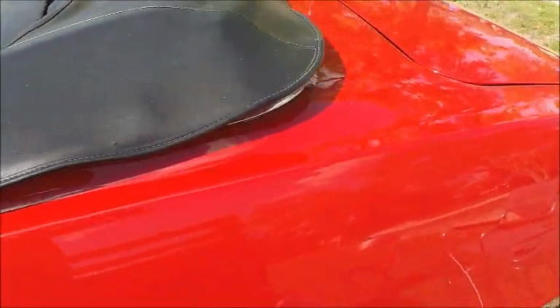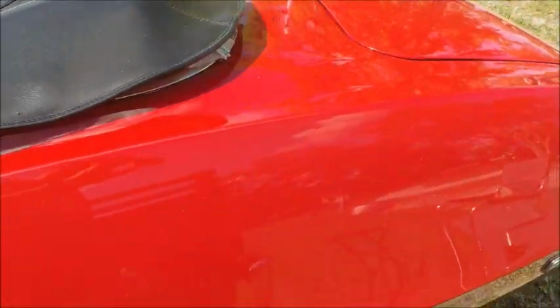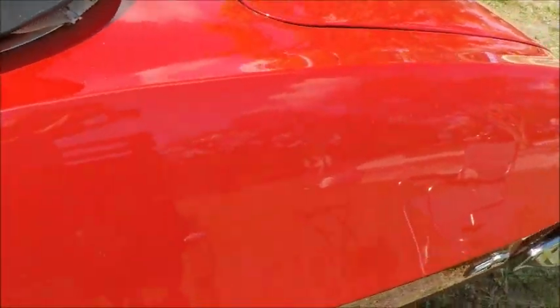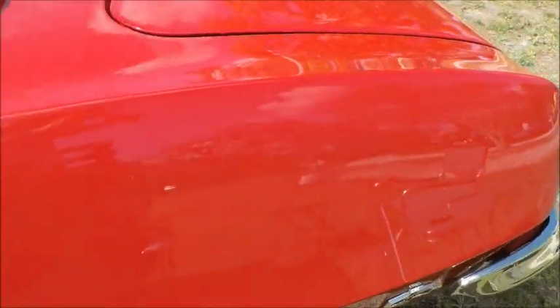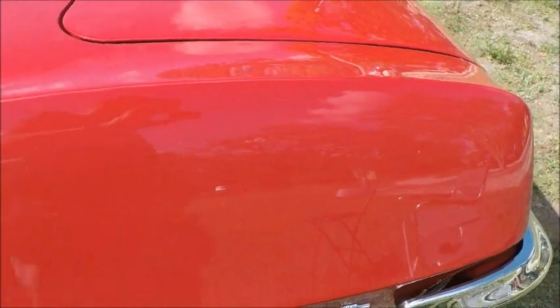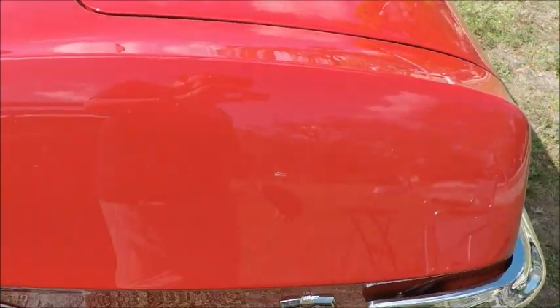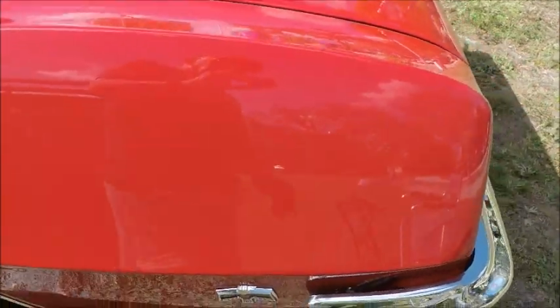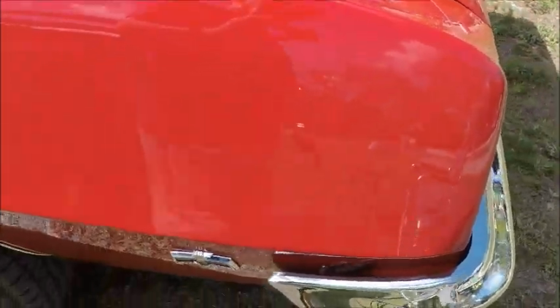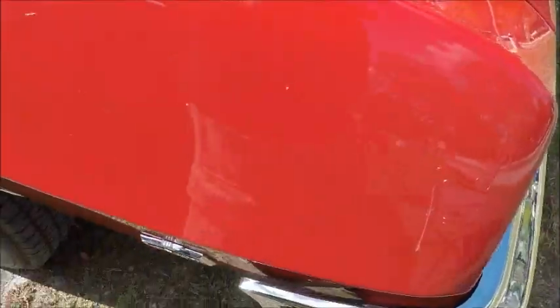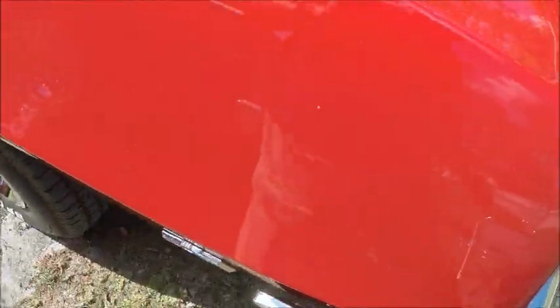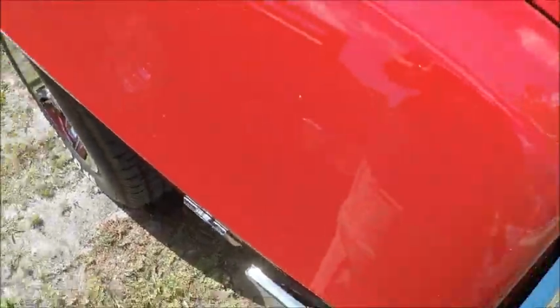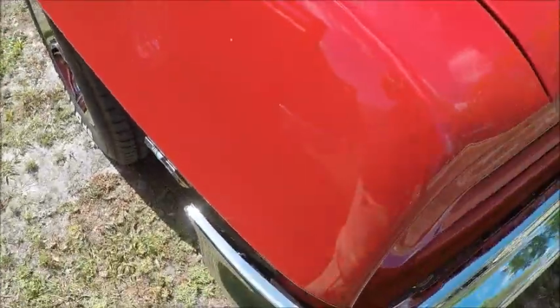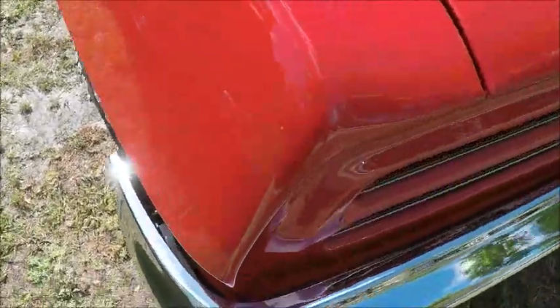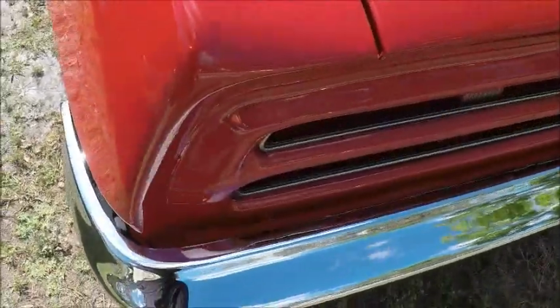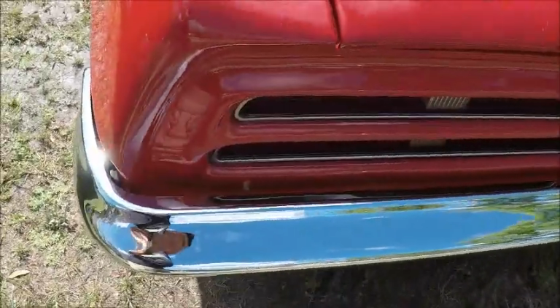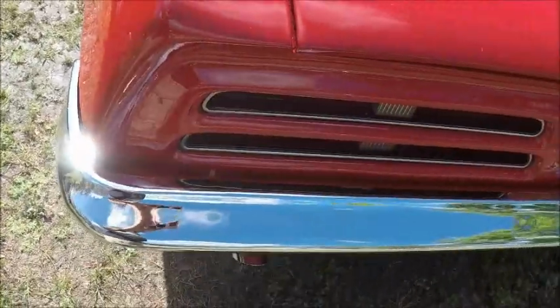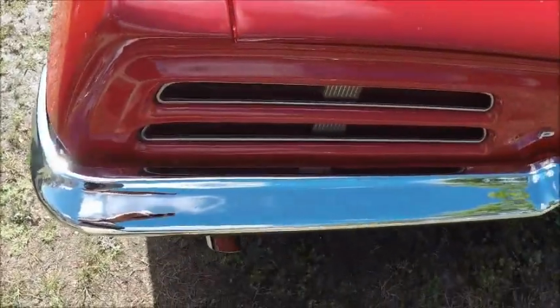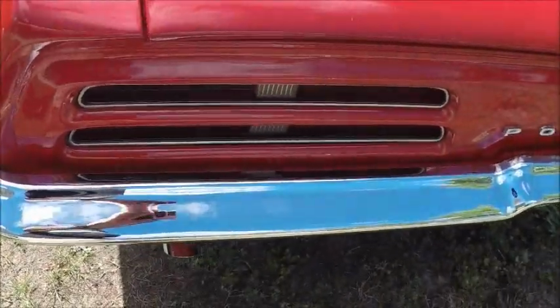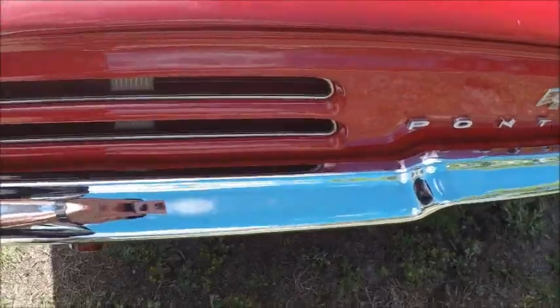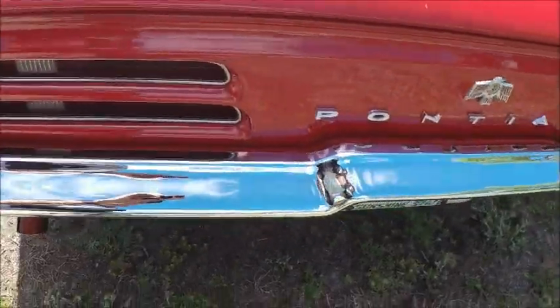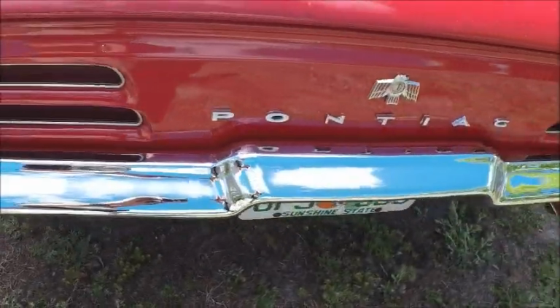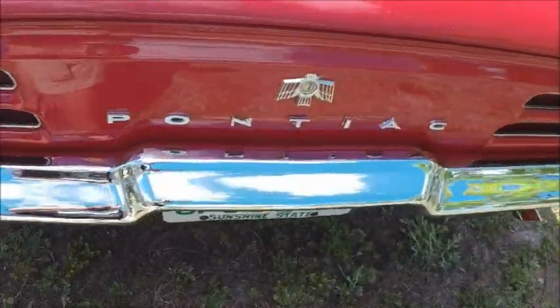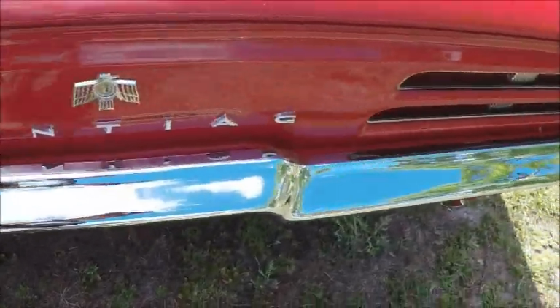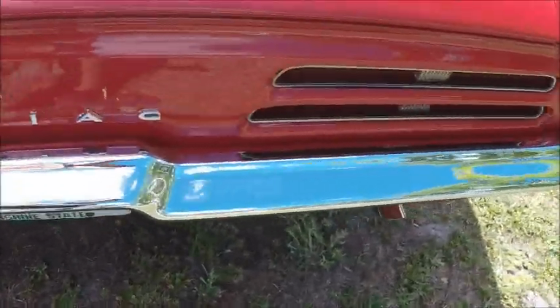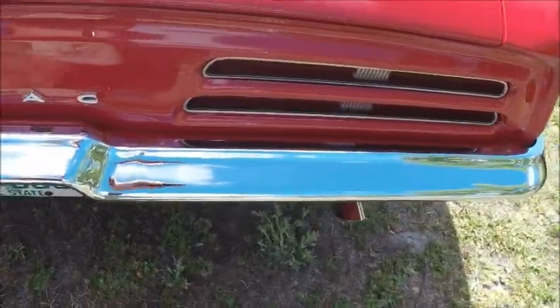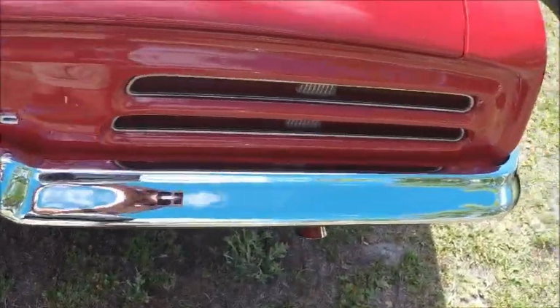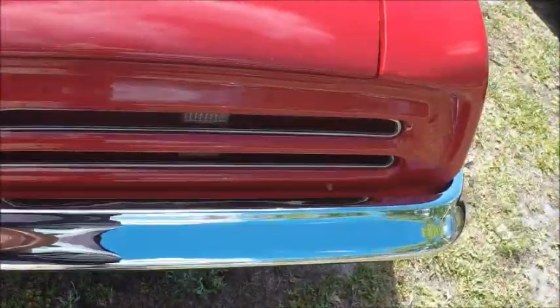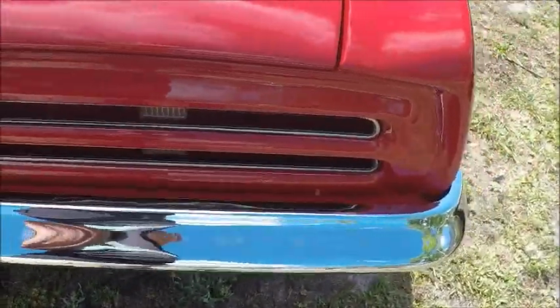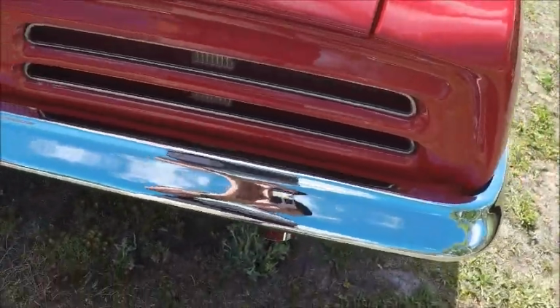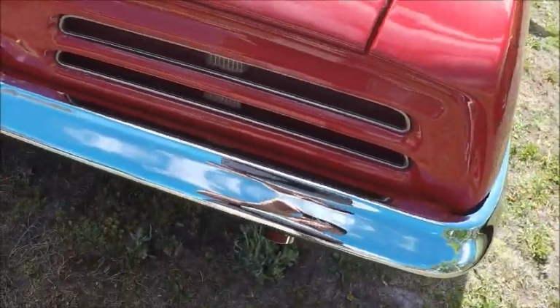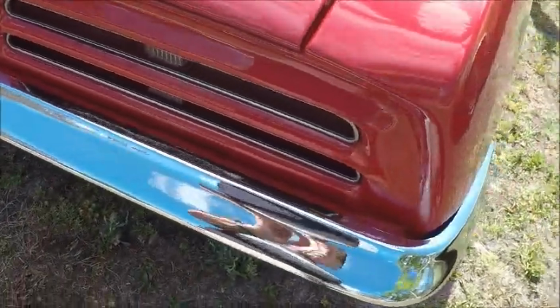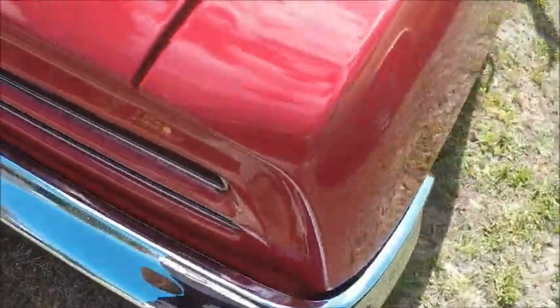These convertibles started at around $3,045, and there were 11,649 of these built.